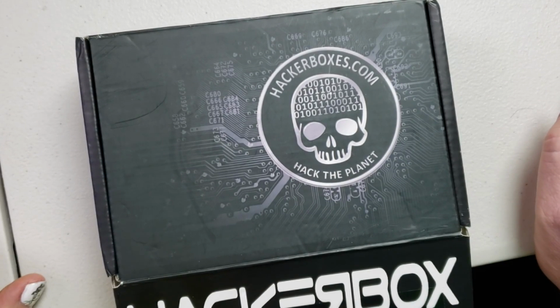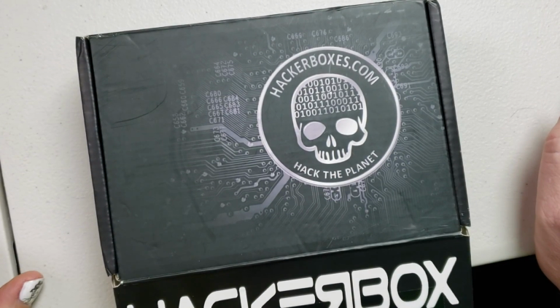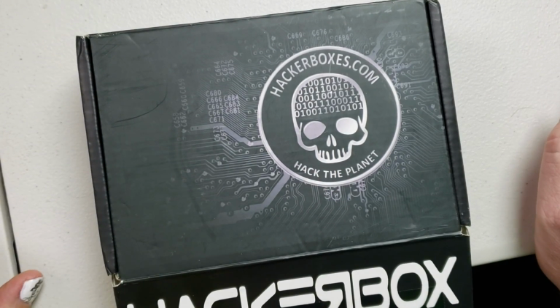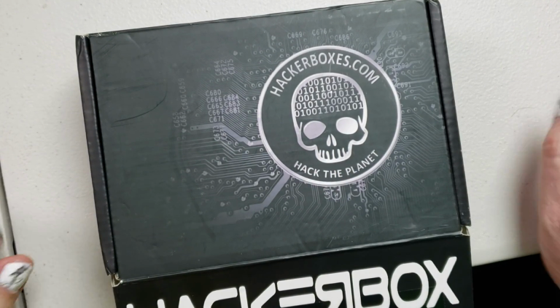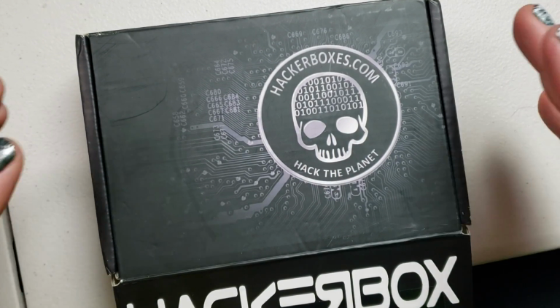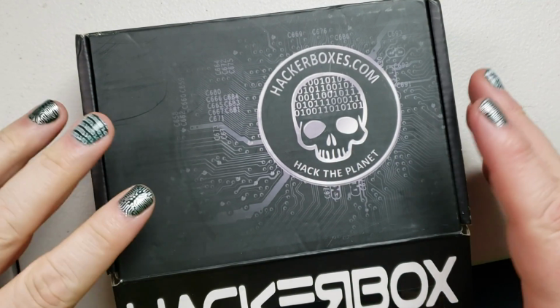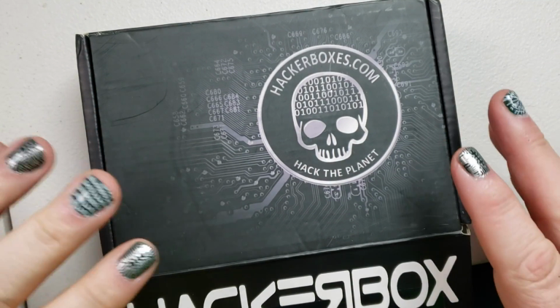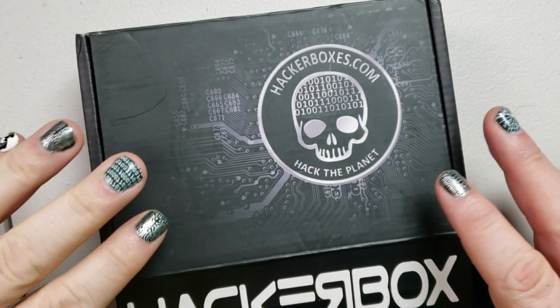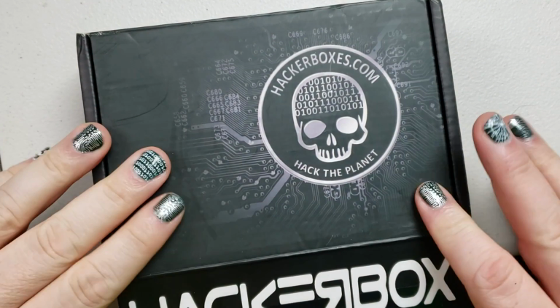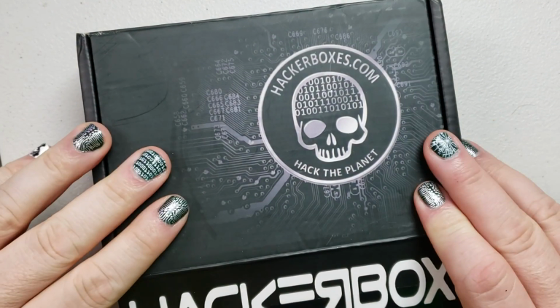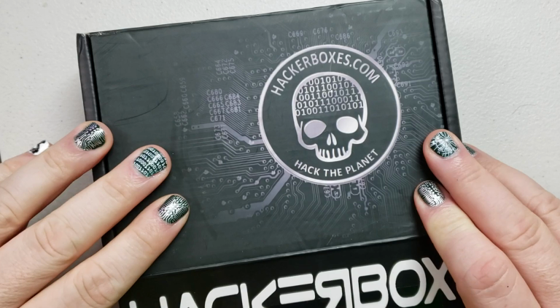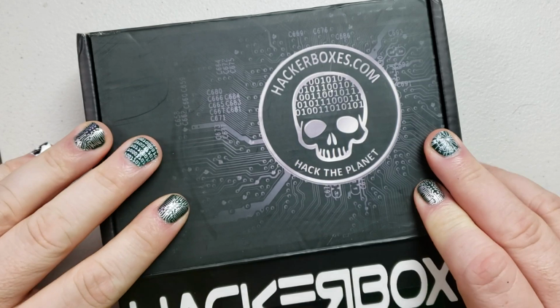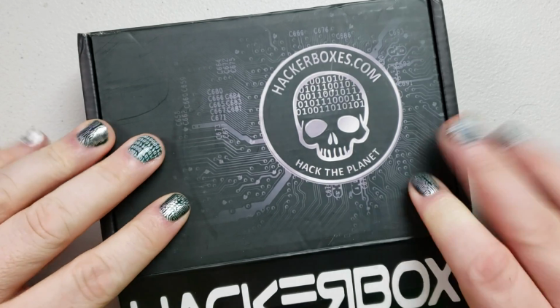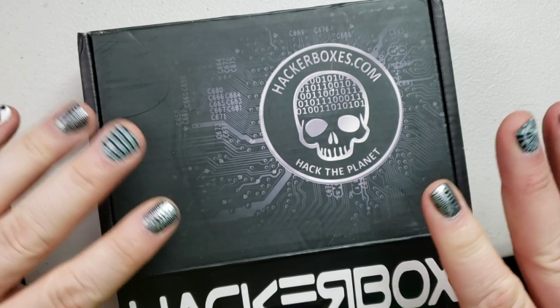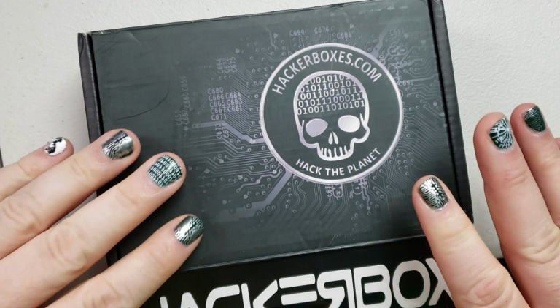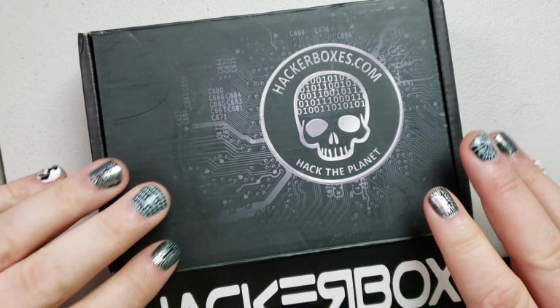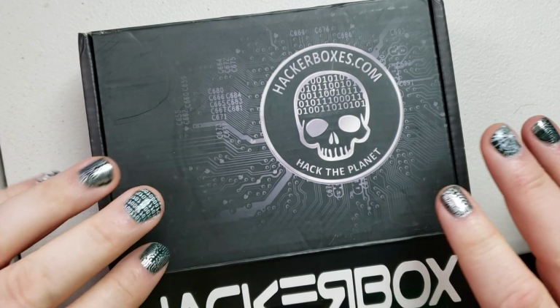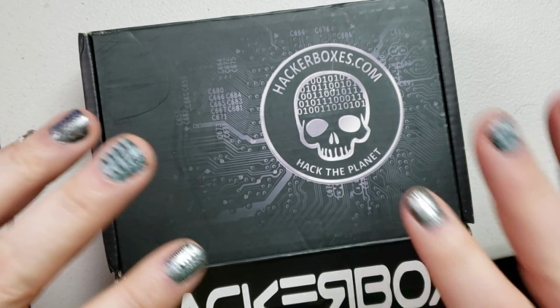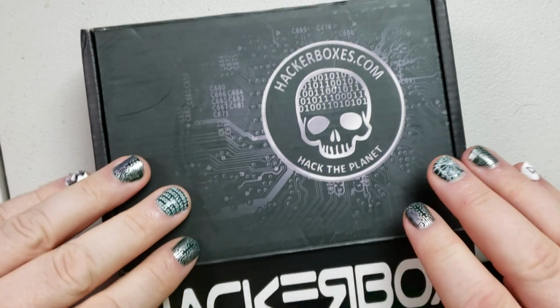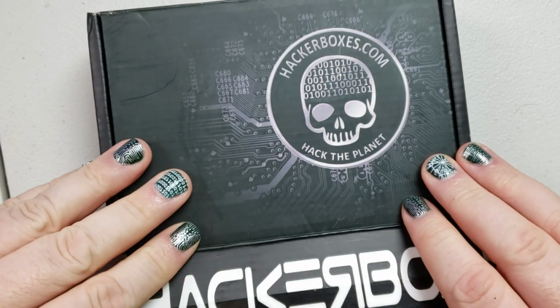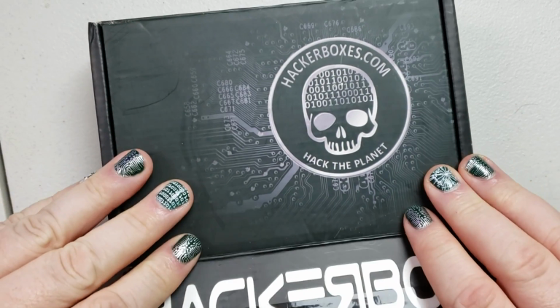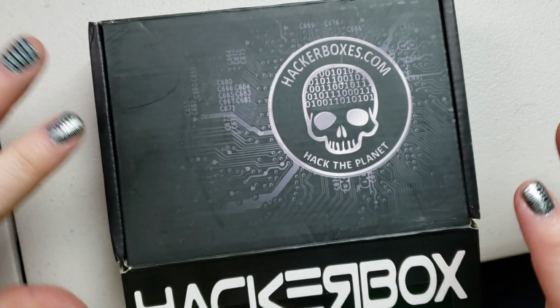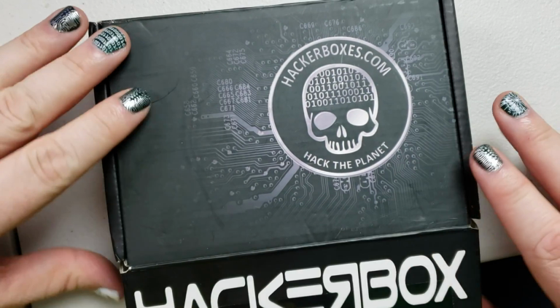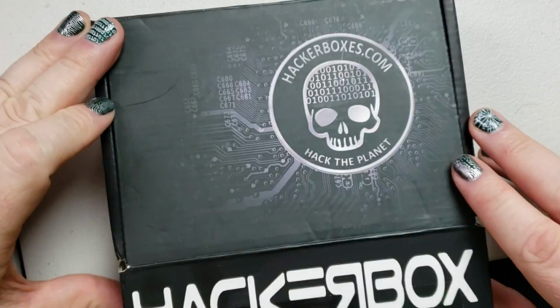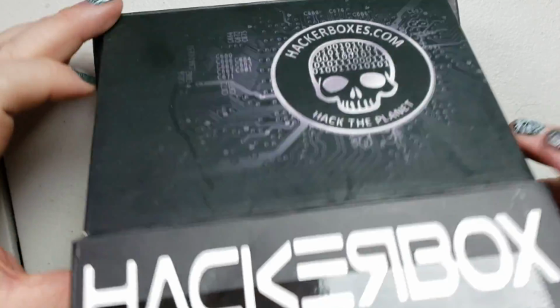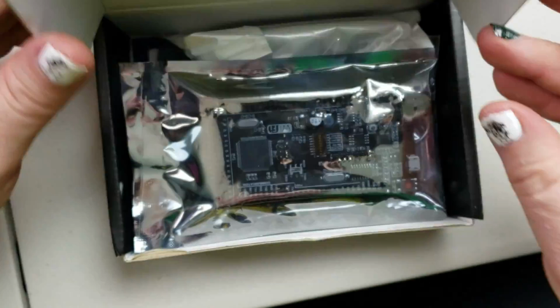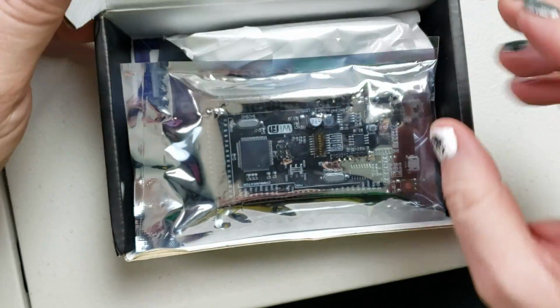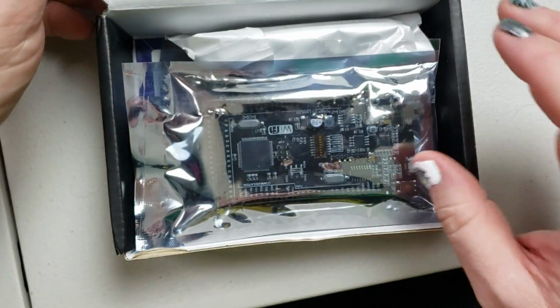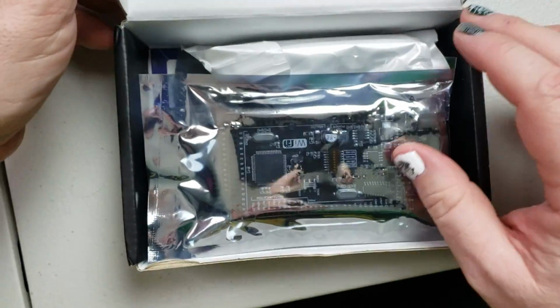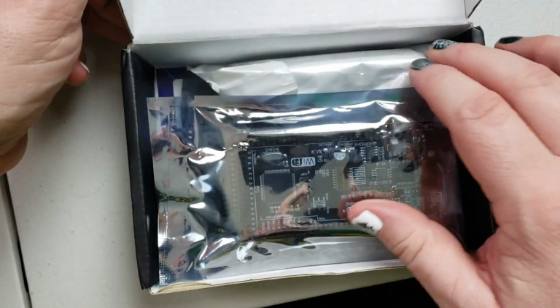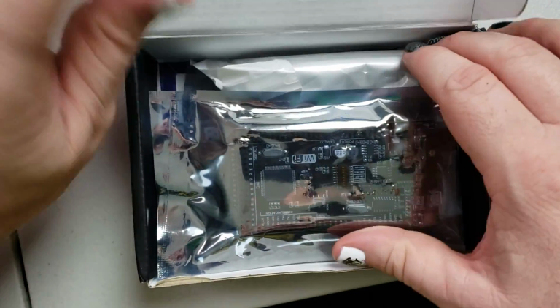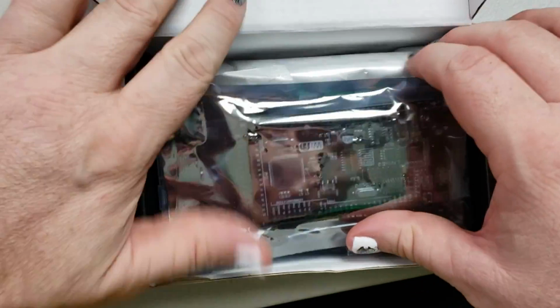Hackerbox number 69. I actually got this a few days ago but I've just been so busy. I did peek at it already and looked at it online. It's really exciting — this might be one of the ones I'm most excited for.